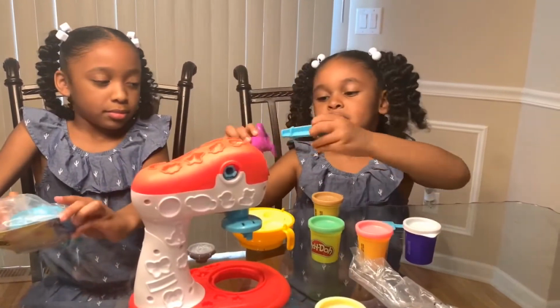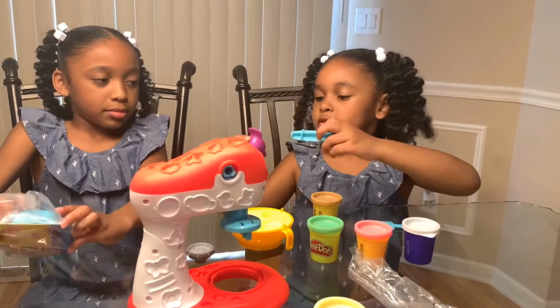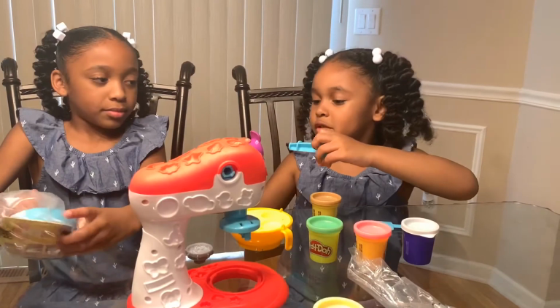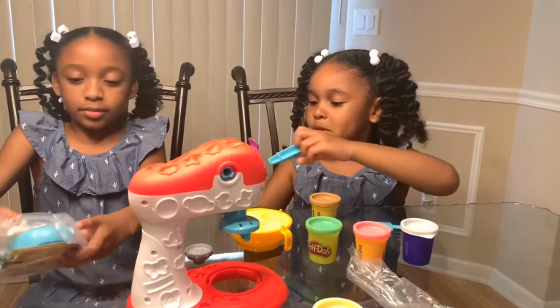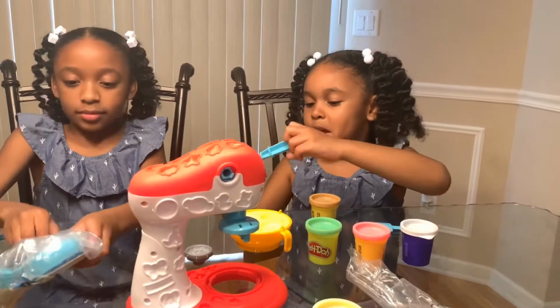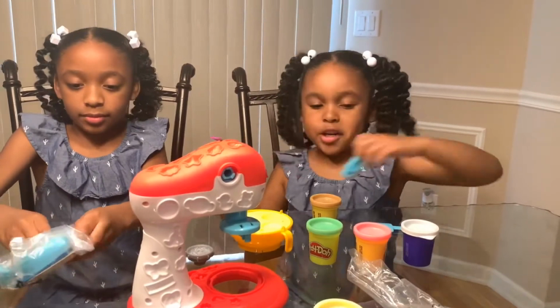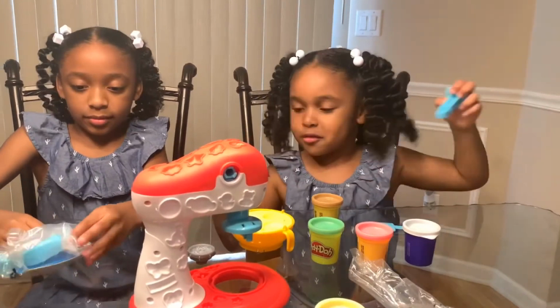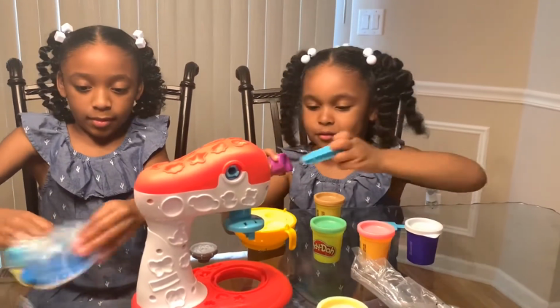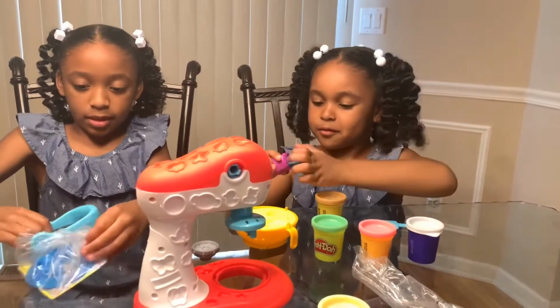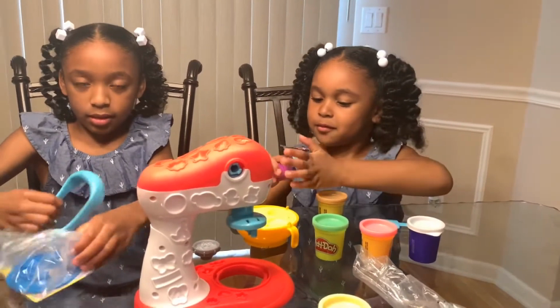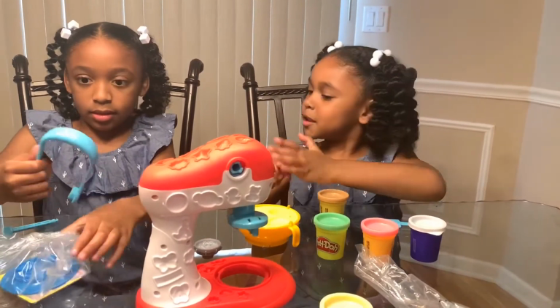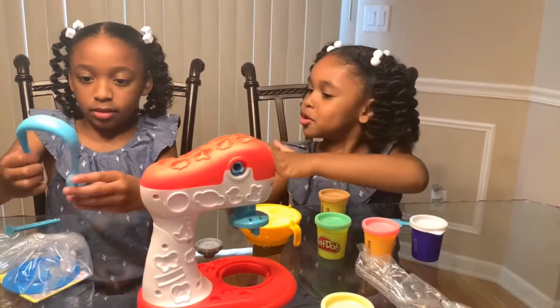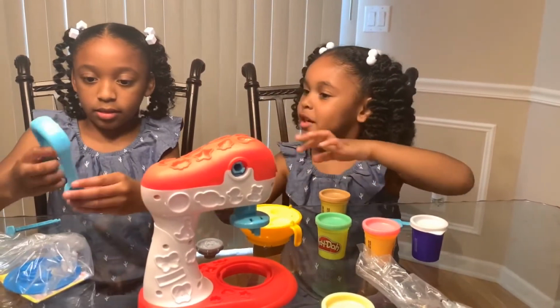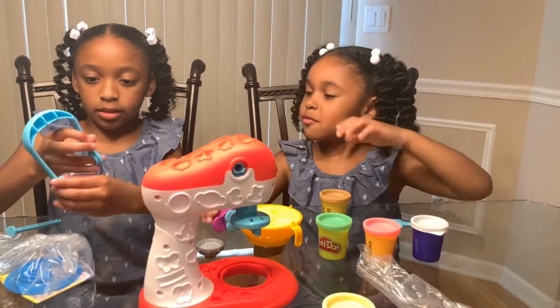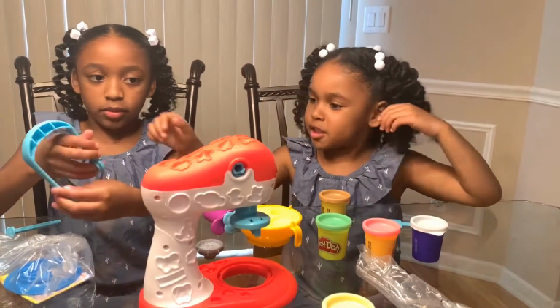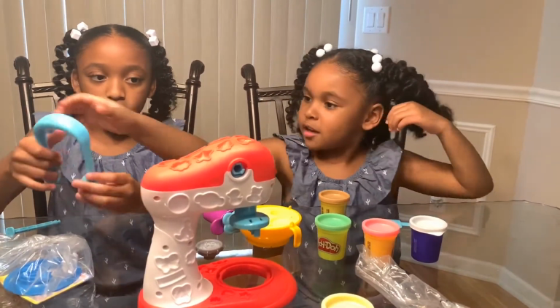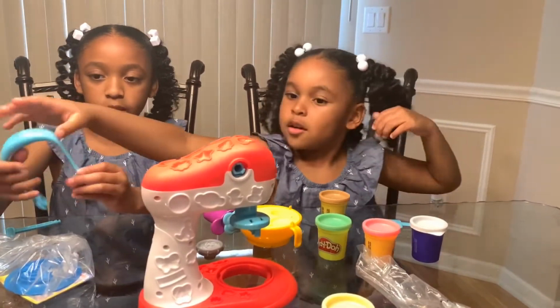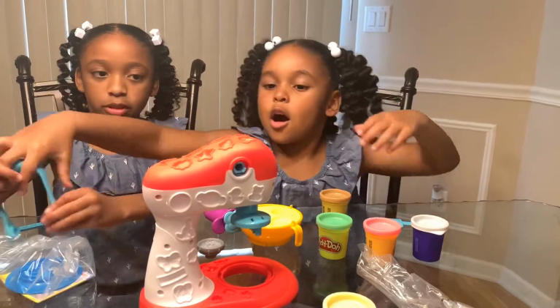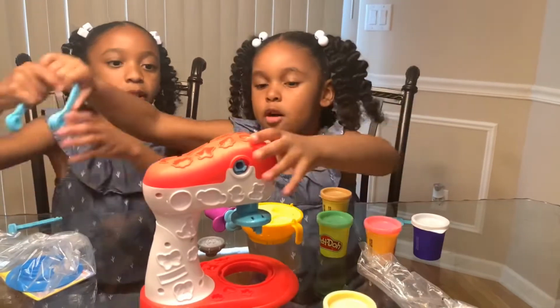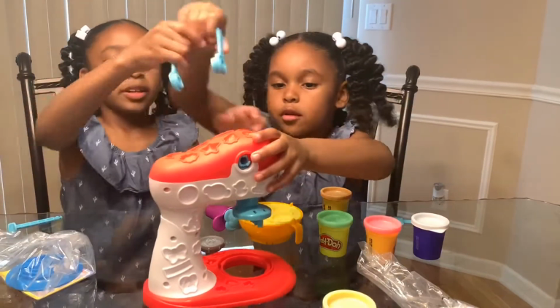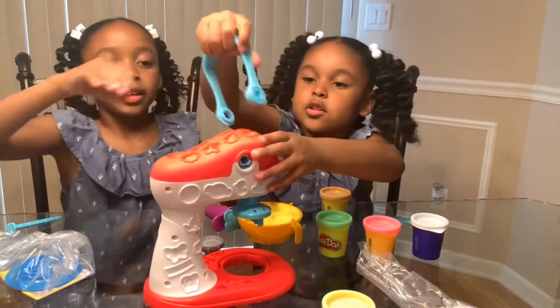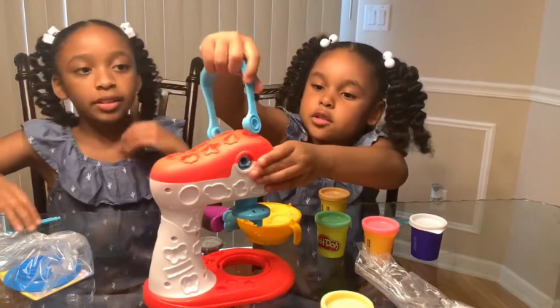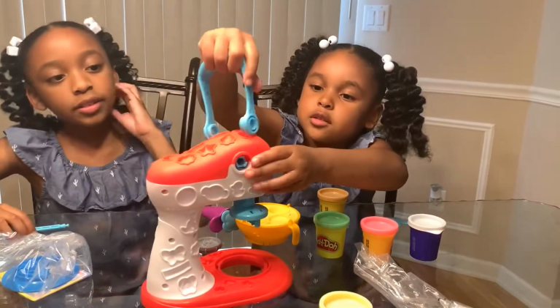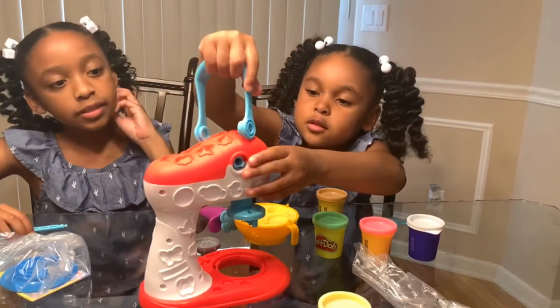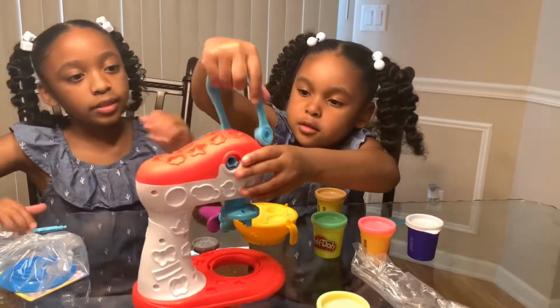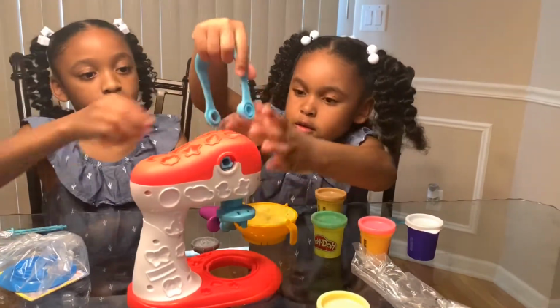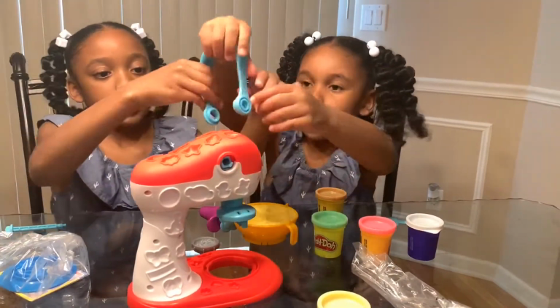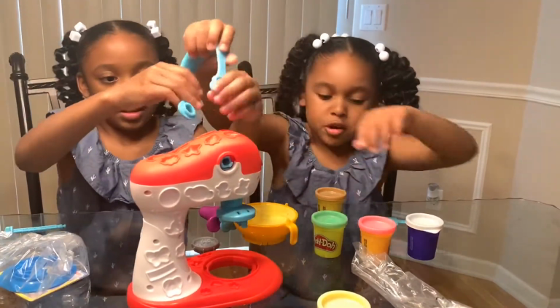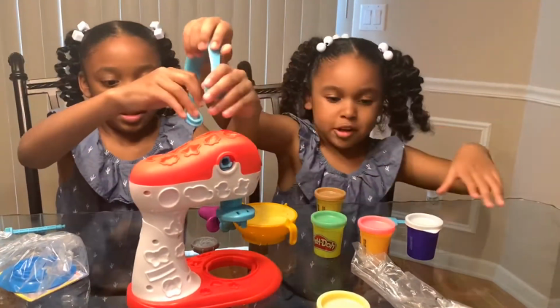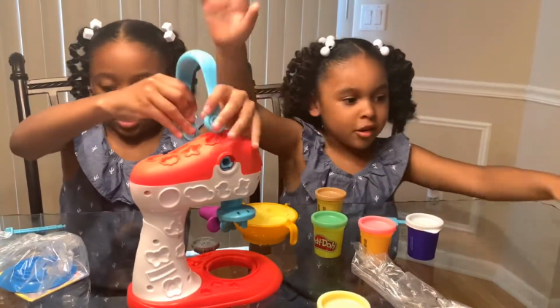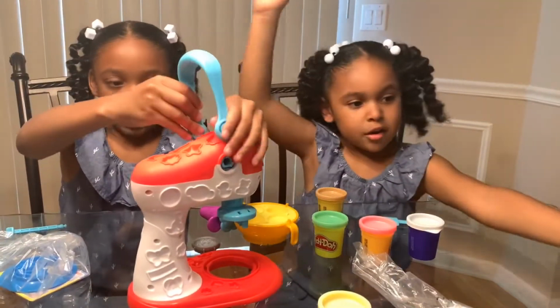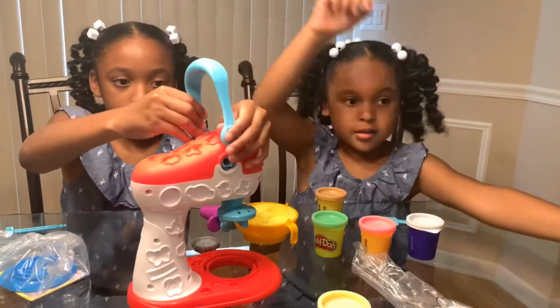Oh, look, you can put a plate on here. Let's push it down. I have no idea — oh, it goes on here. I just need to pop it on there. See?